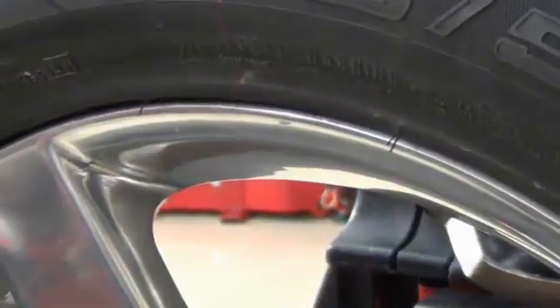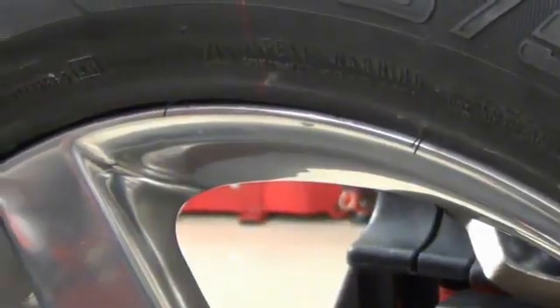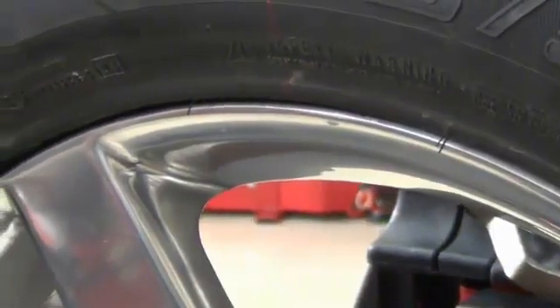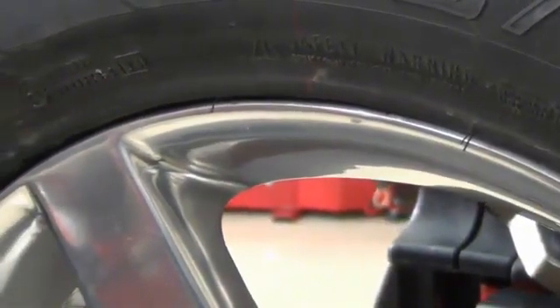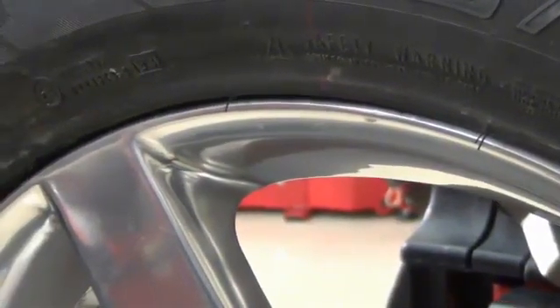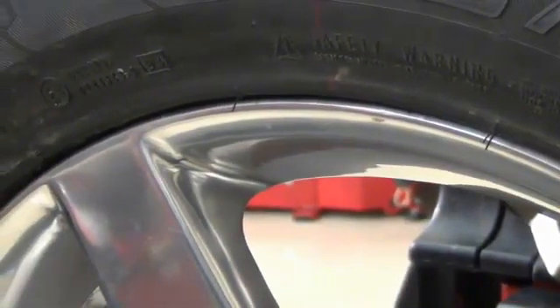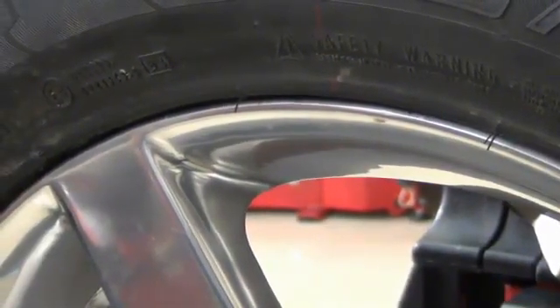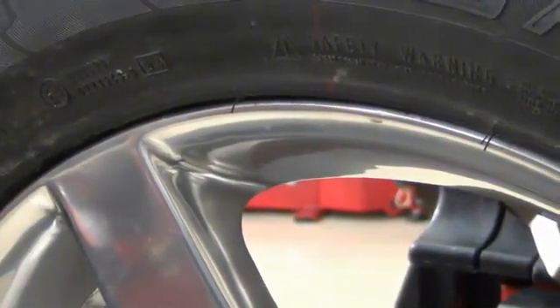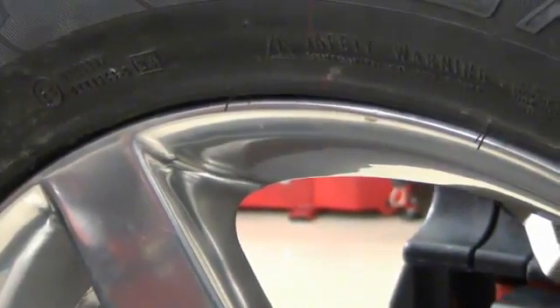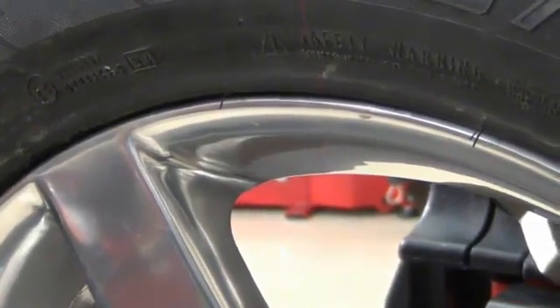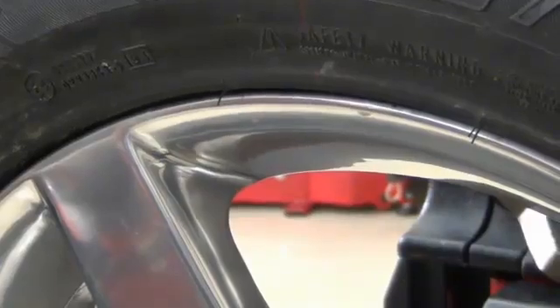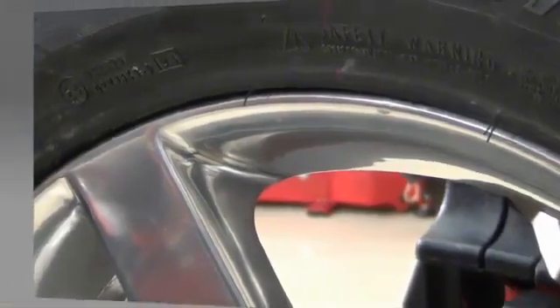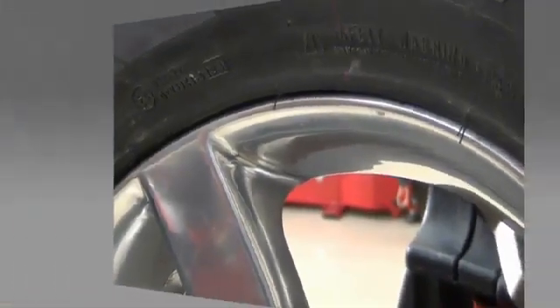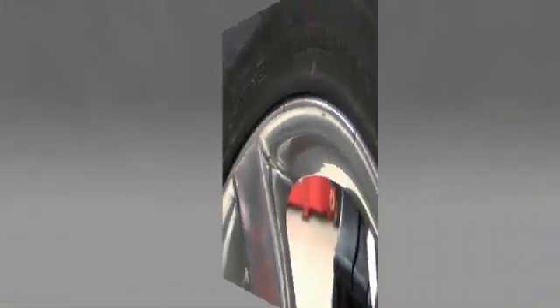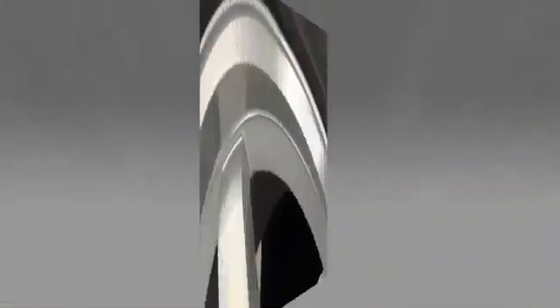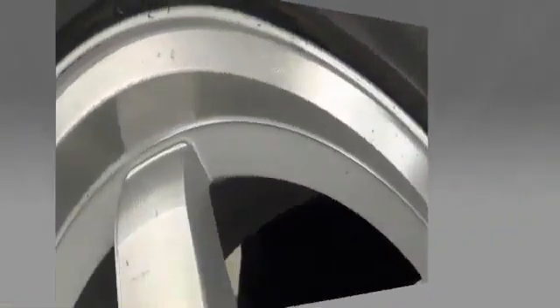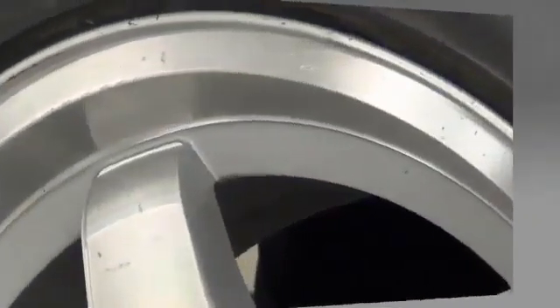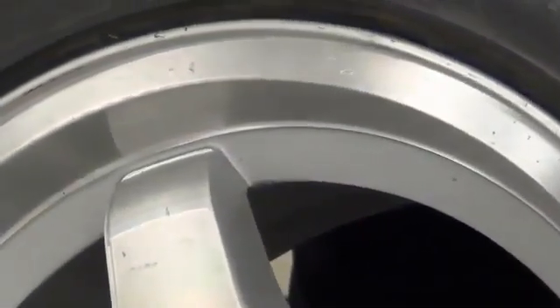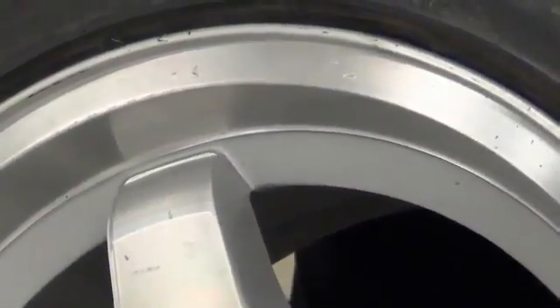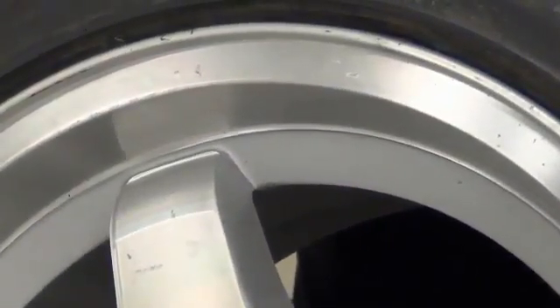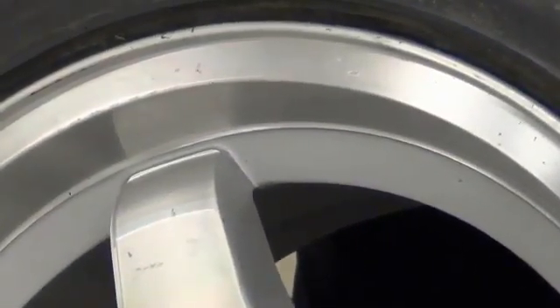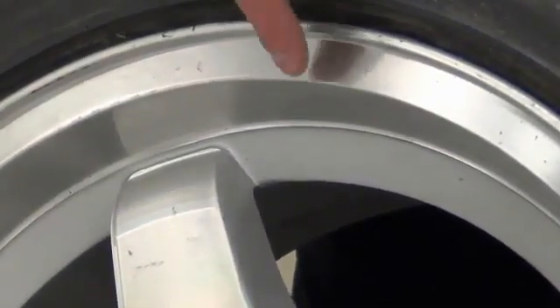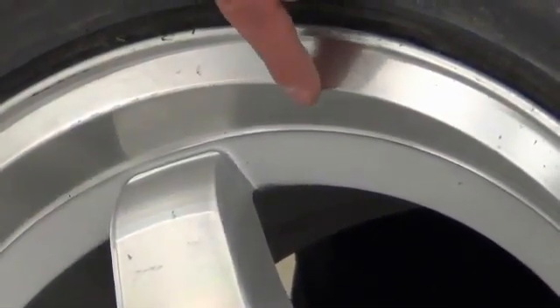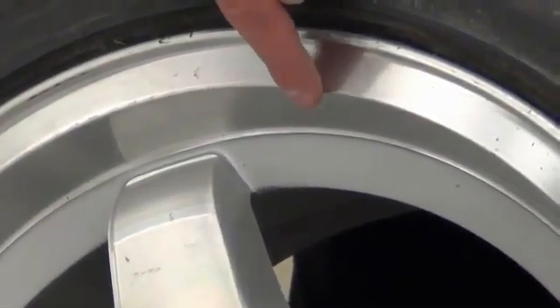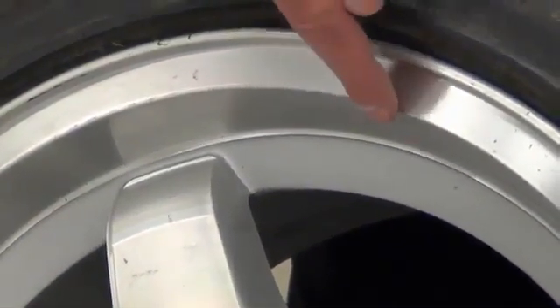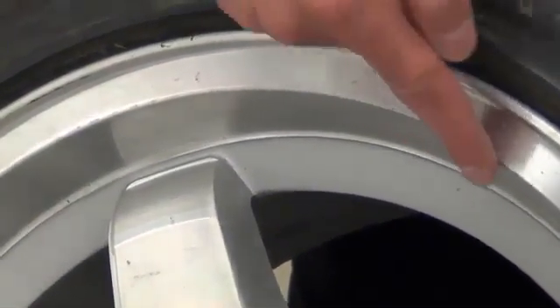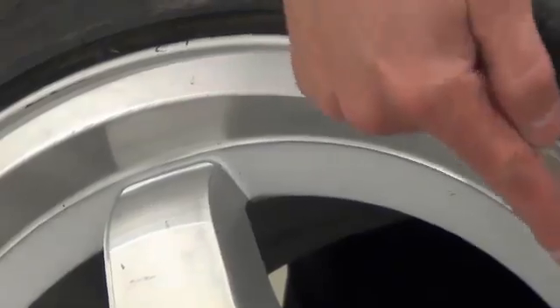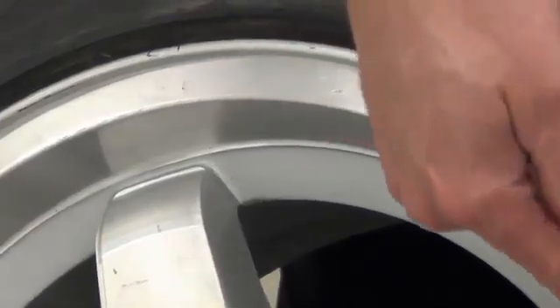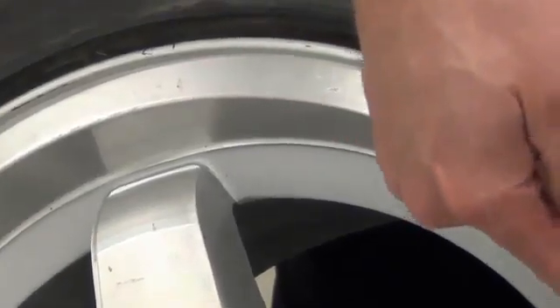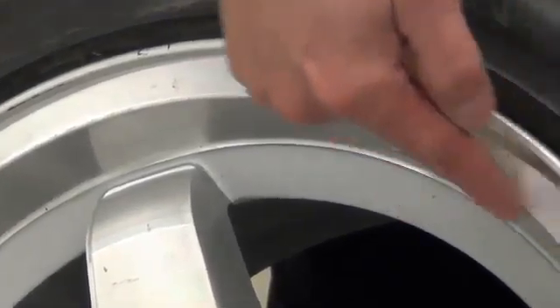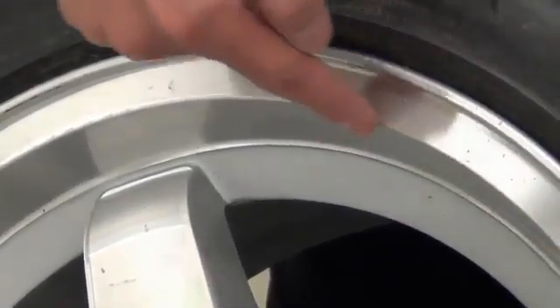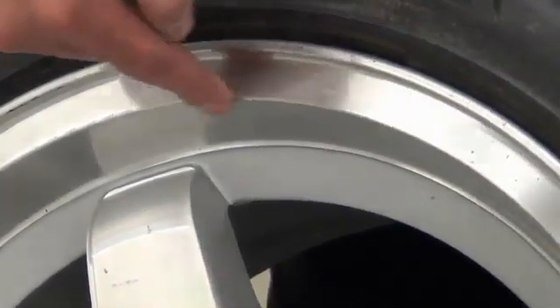The edge on this rim is not conducive to a run-out measurement. Here is a rim that has an accessible measurement area for the outer data set roller.